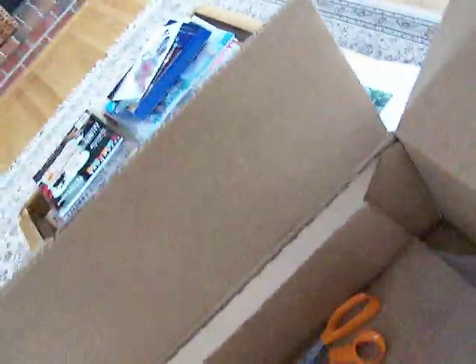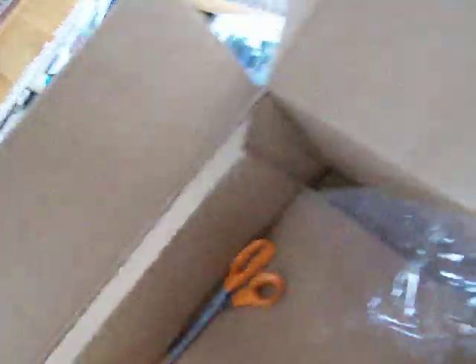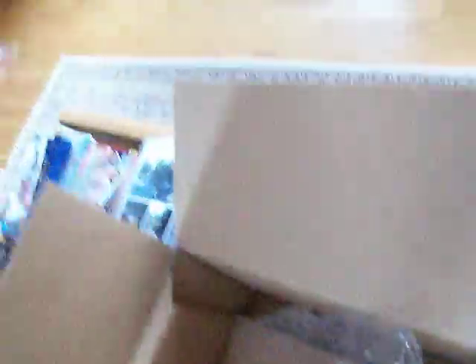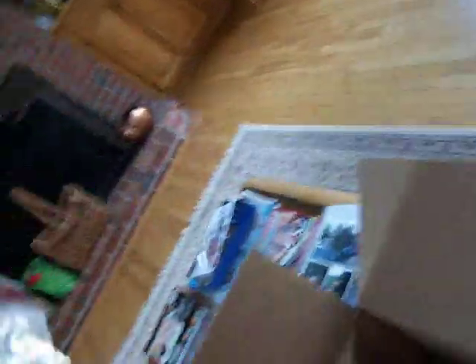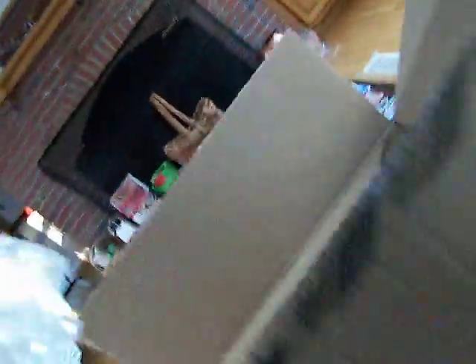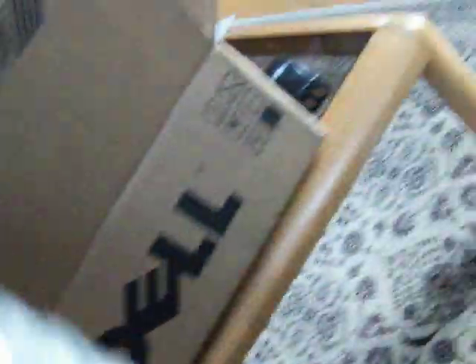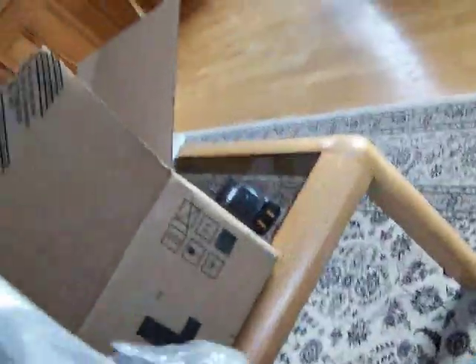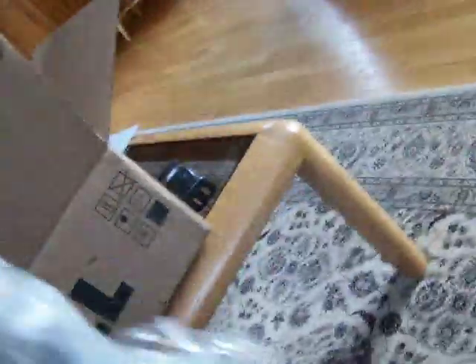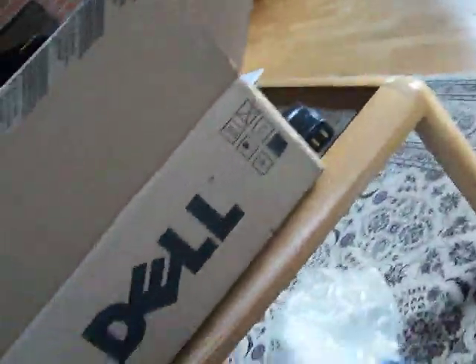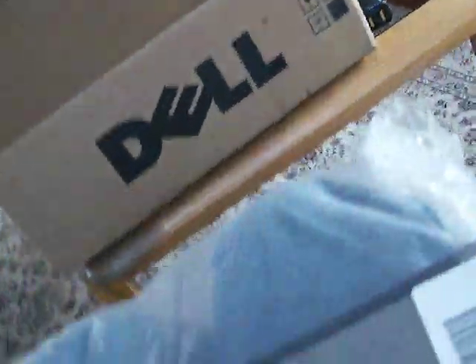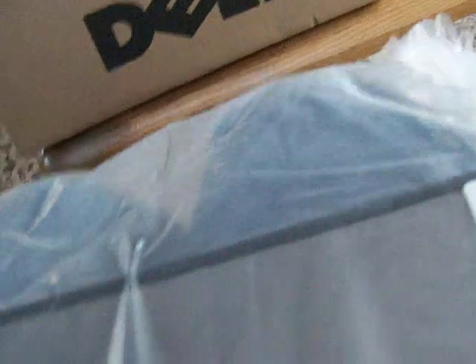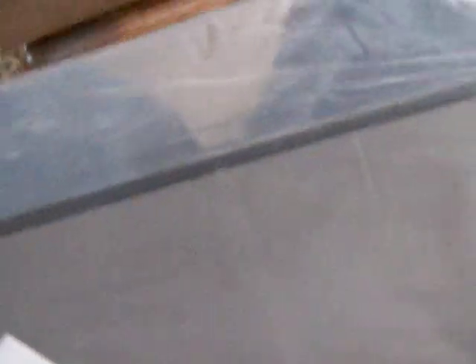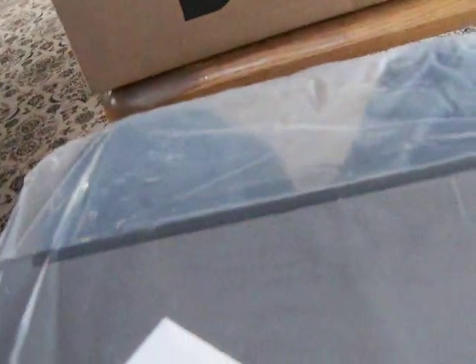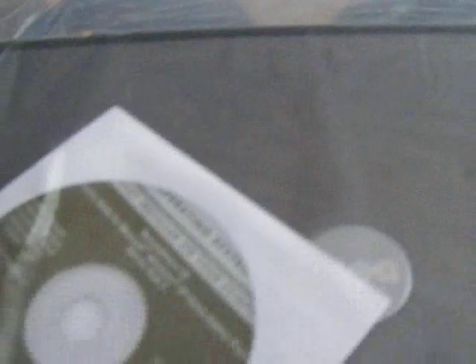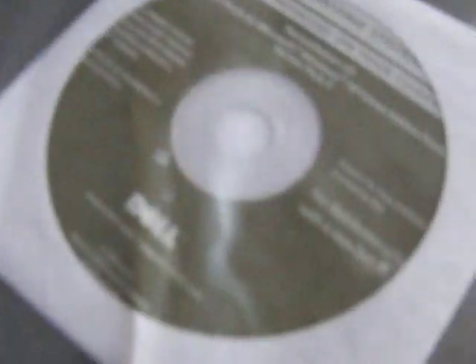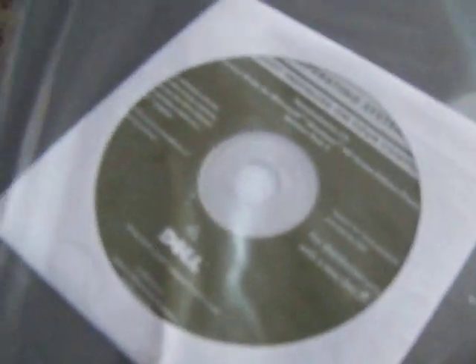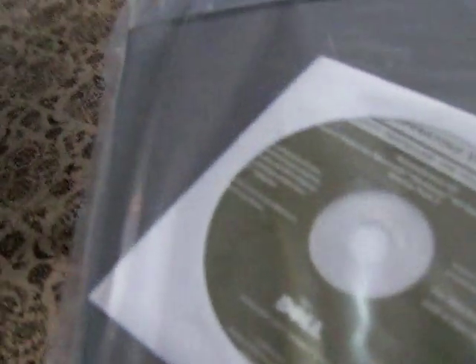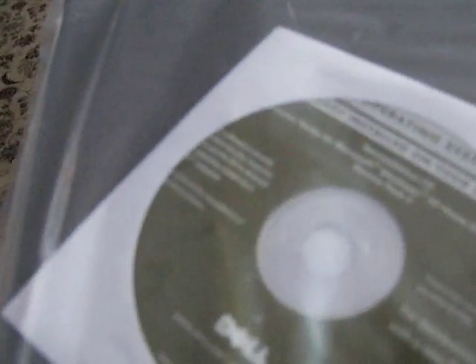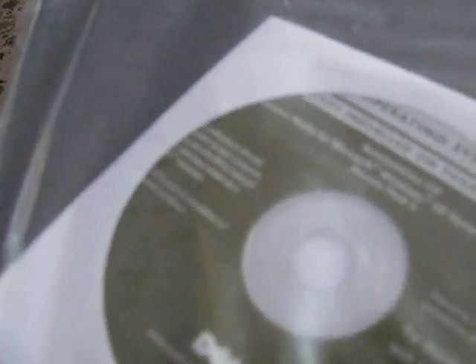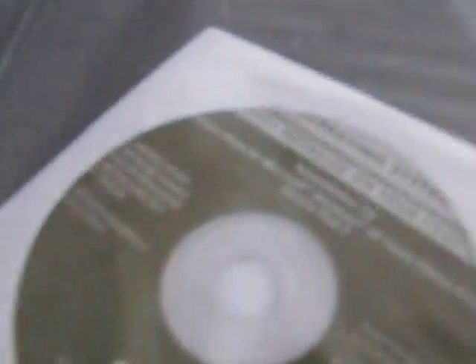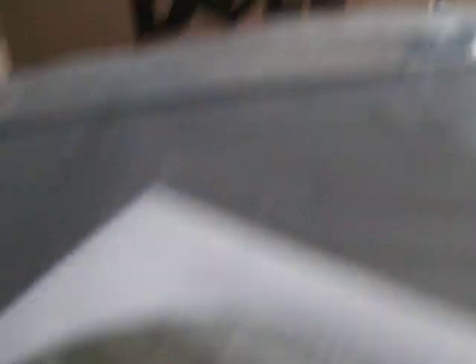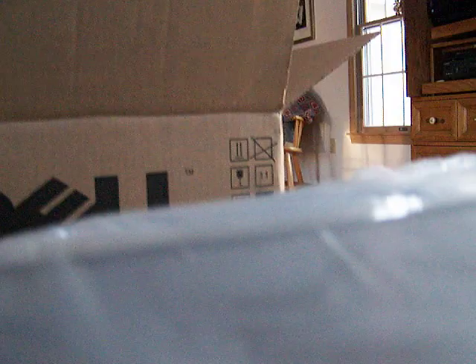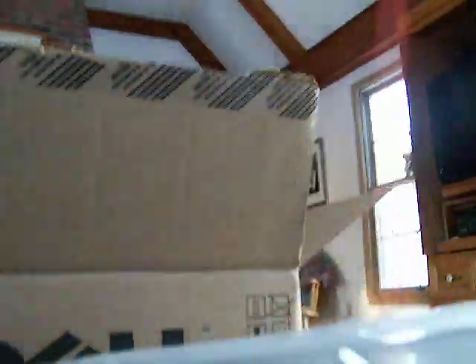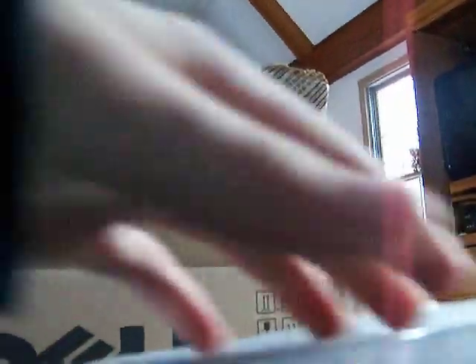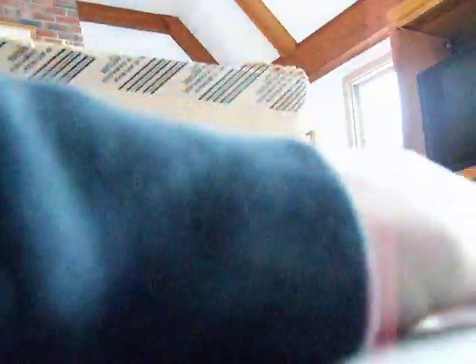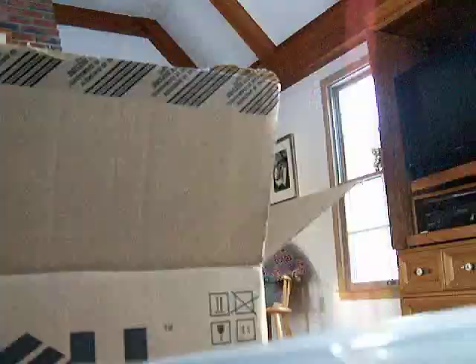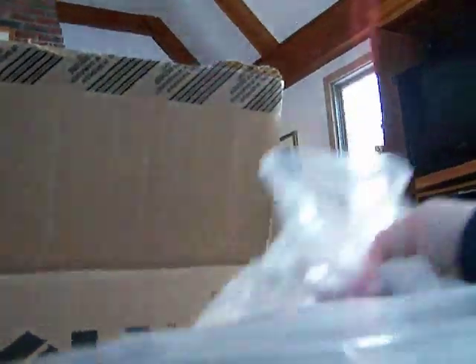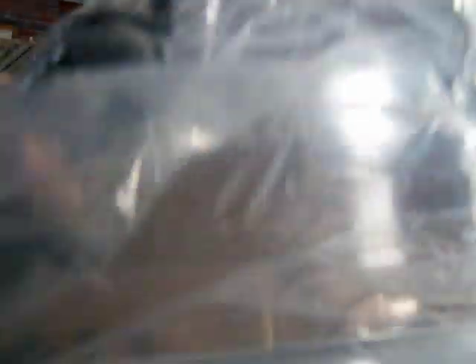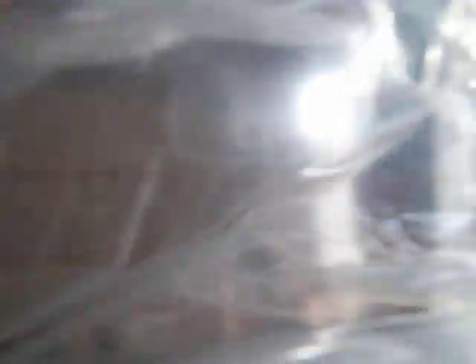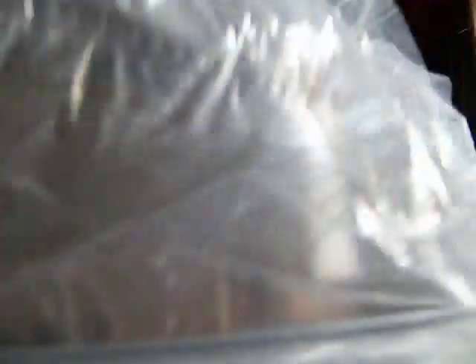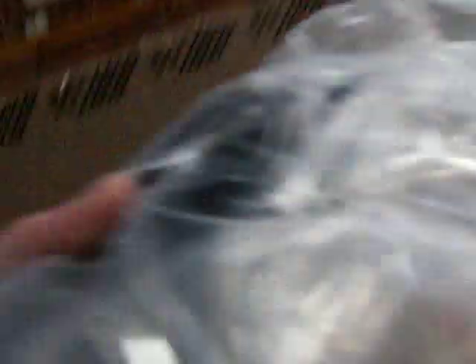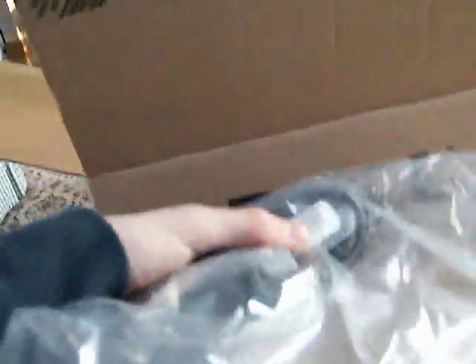Here is the bag. You get the computer, Windows XP Home Edition Service Pack 3 Recovery Media. It tells you the service tag, and of course you have your power brick.